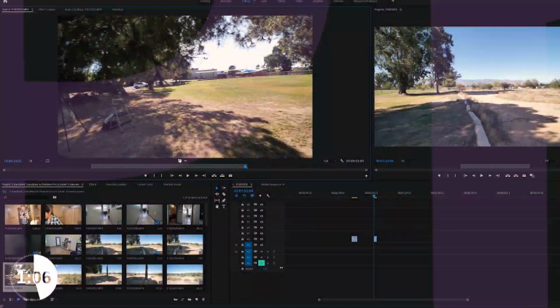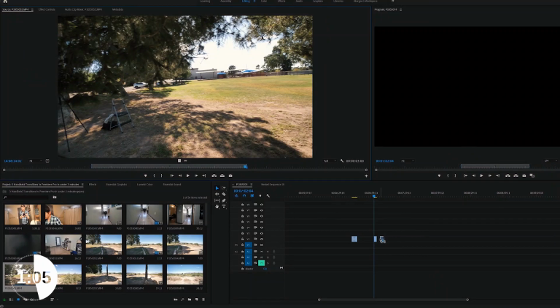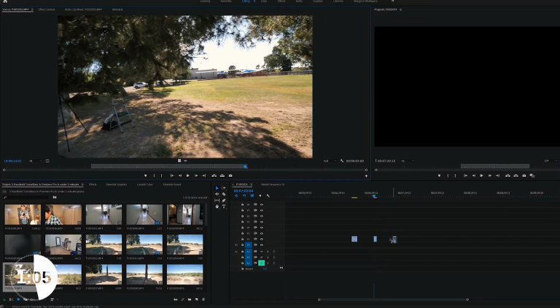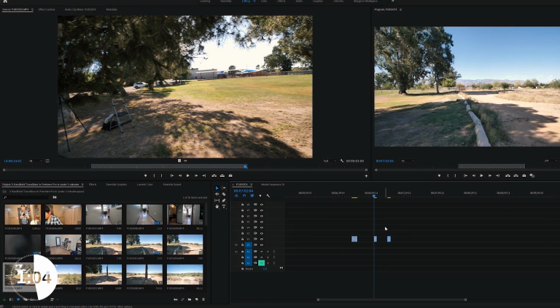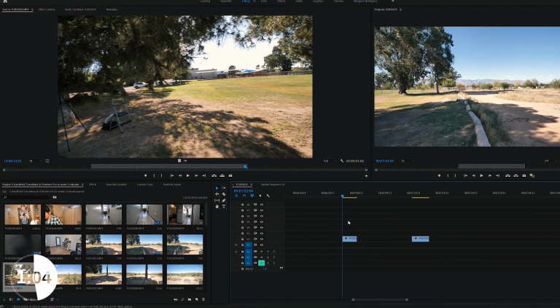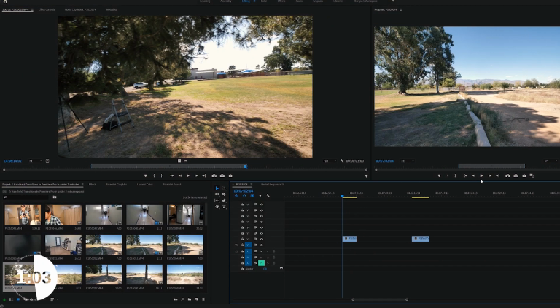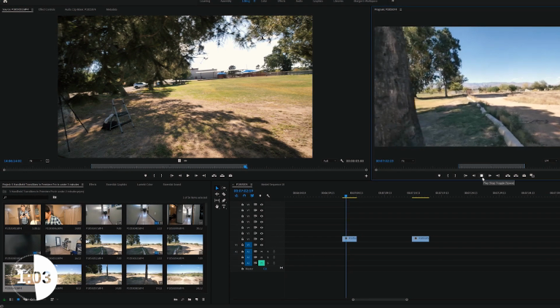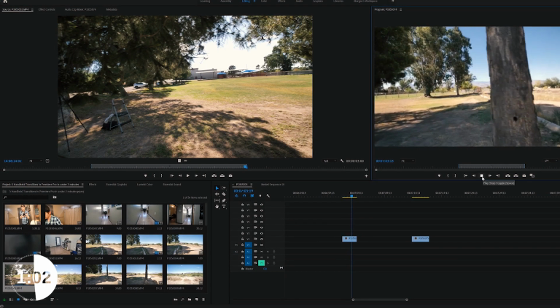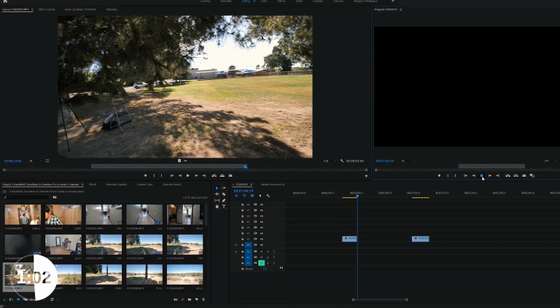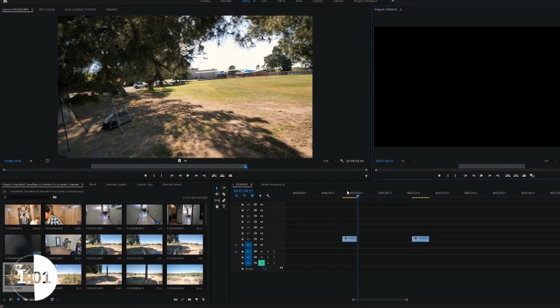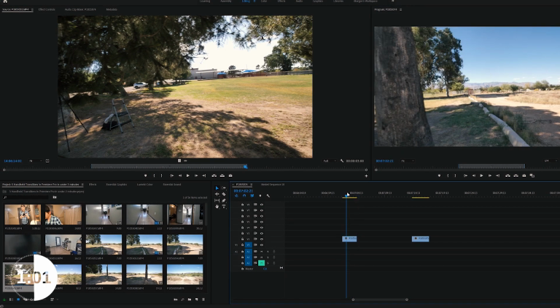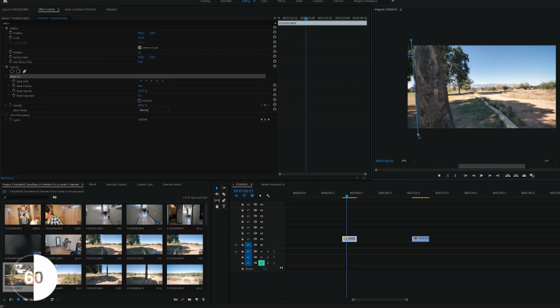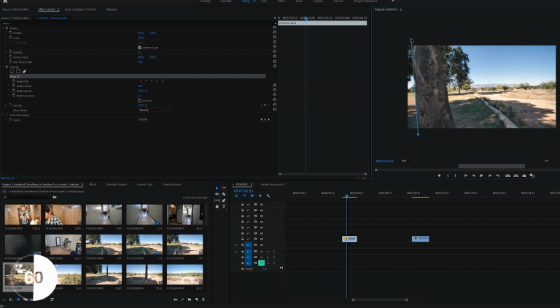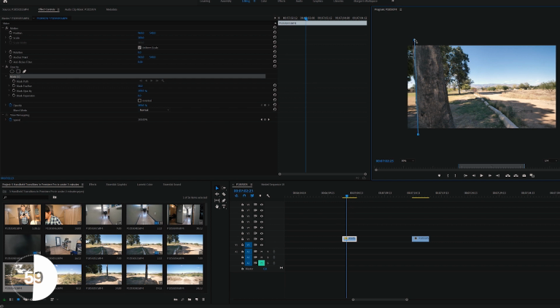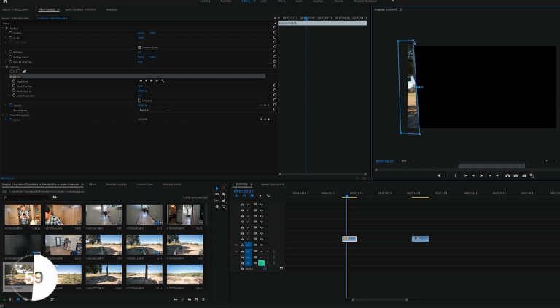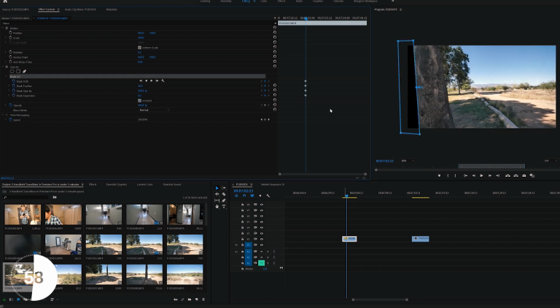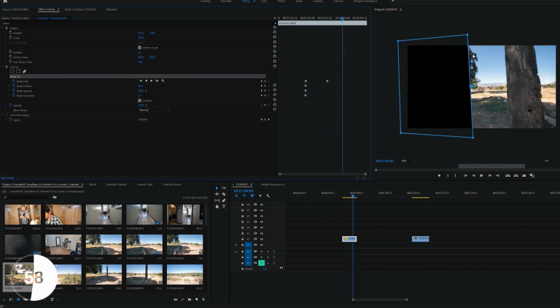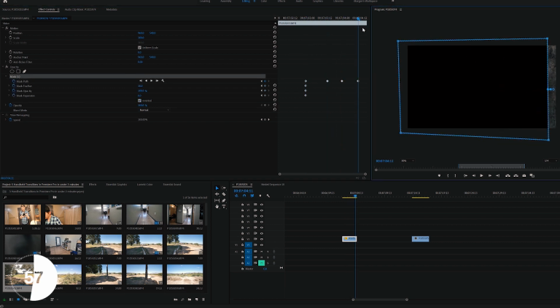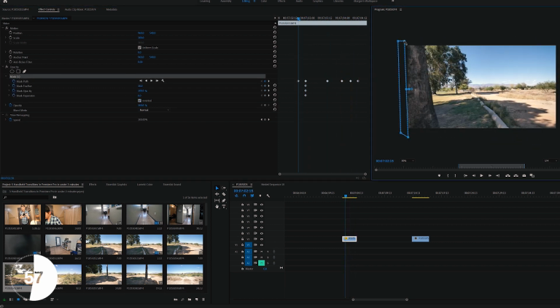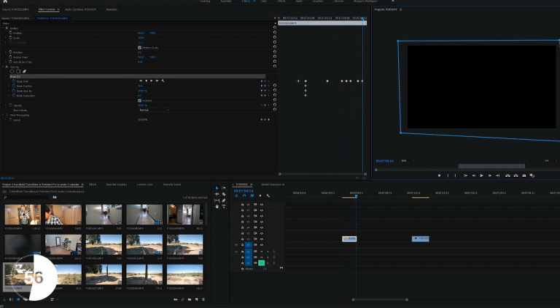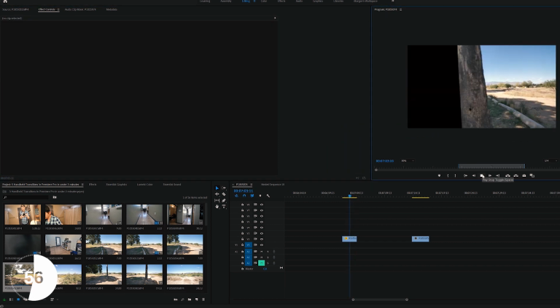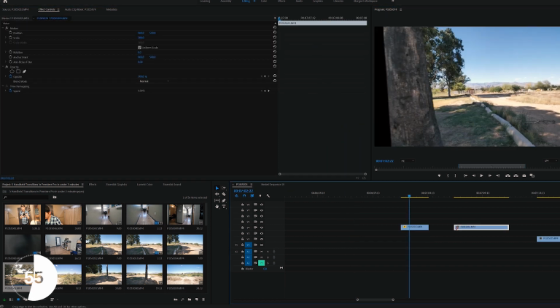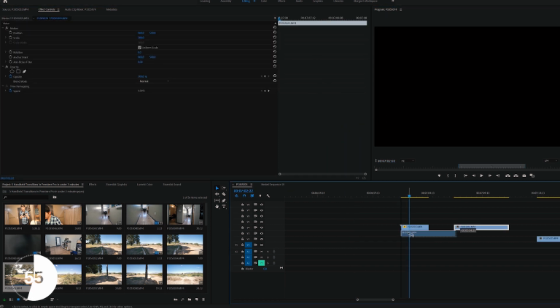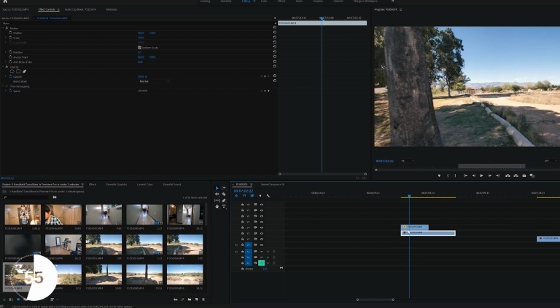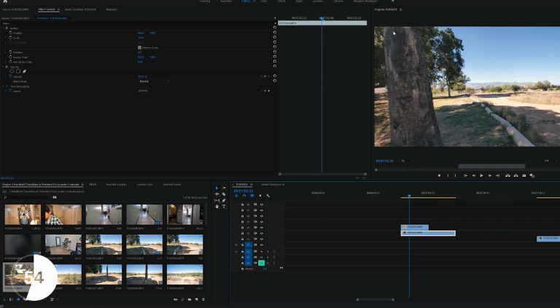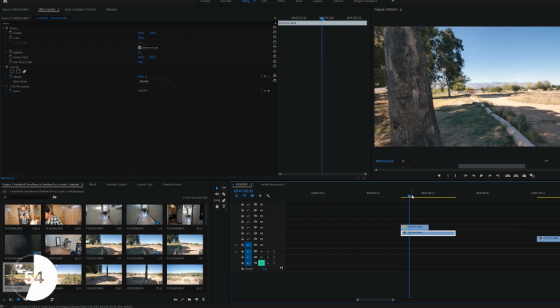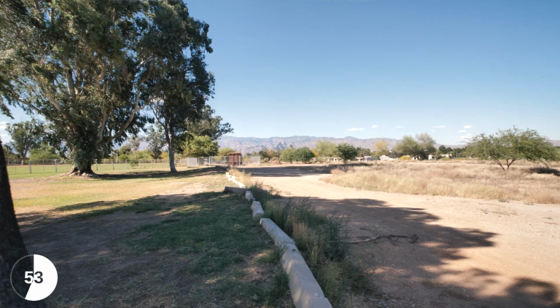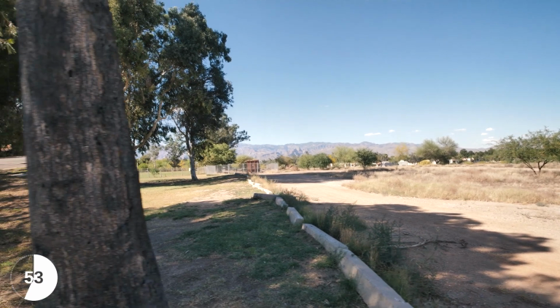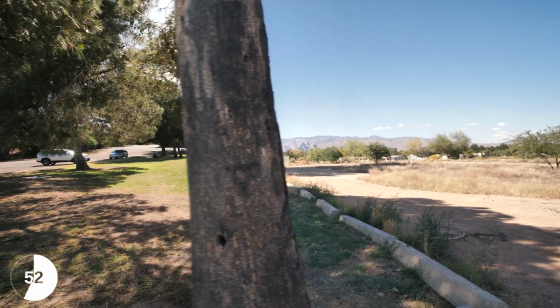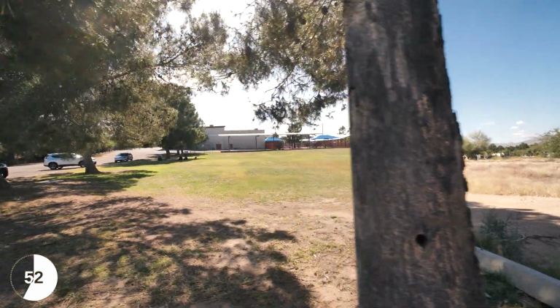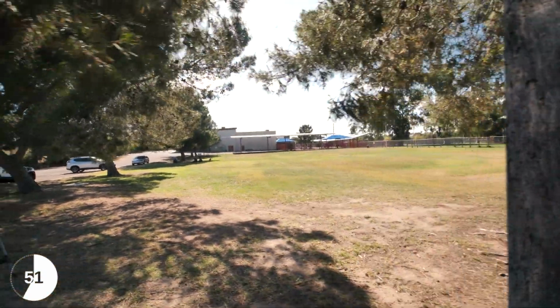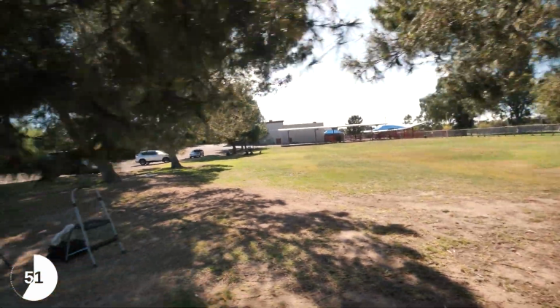Go into Premiere, grab your first clip and let your object go to the end of the screen. Then cut past your object using the opacity tool and keyframe until it's out of the shot. Grab your second clip, put it under your first clip, line it up, and you've done it.